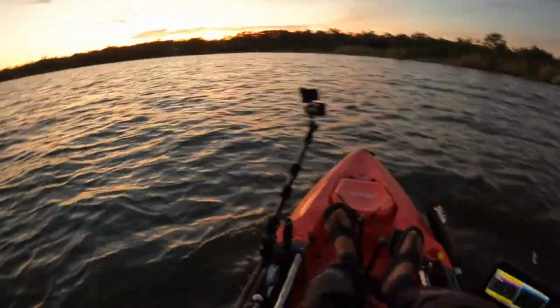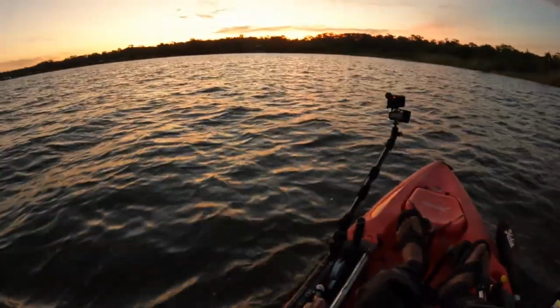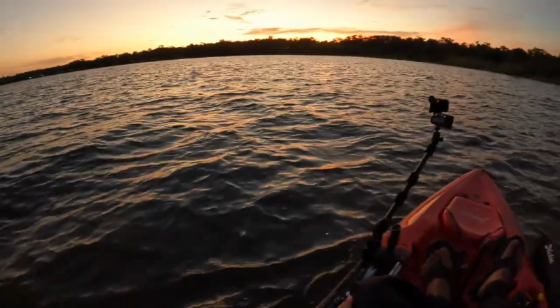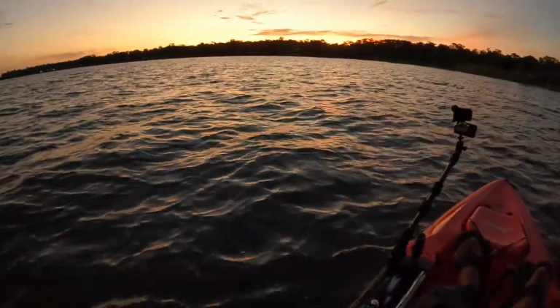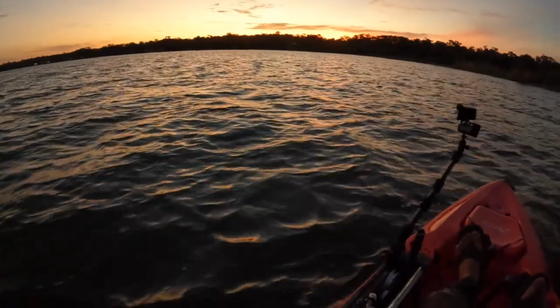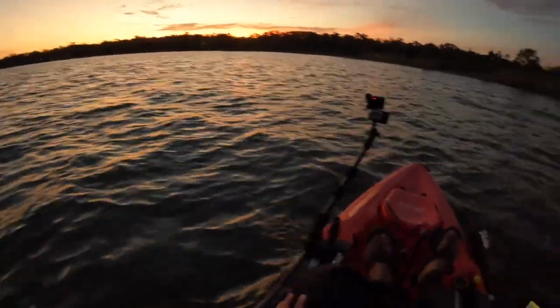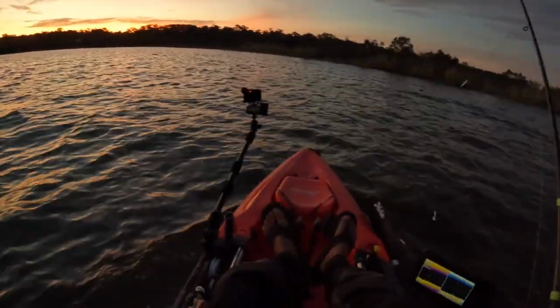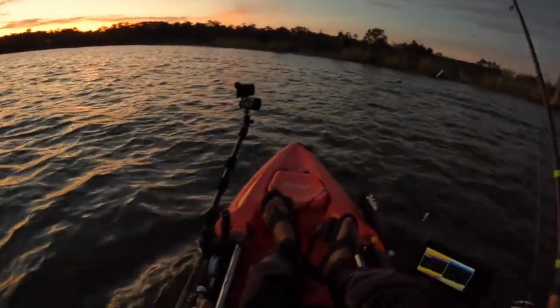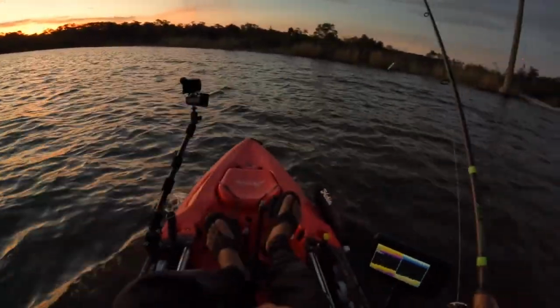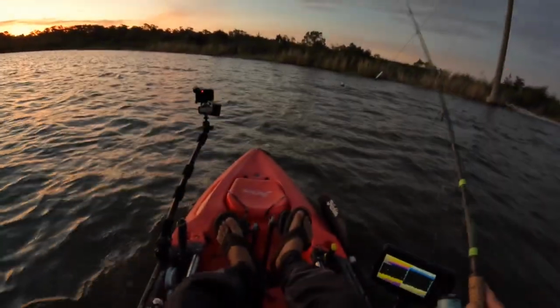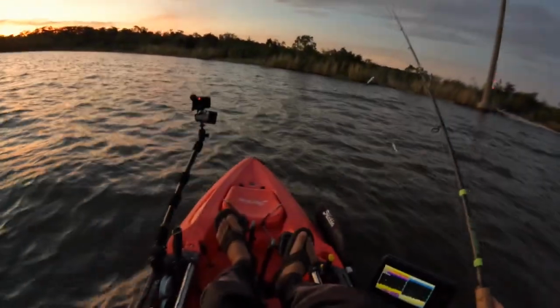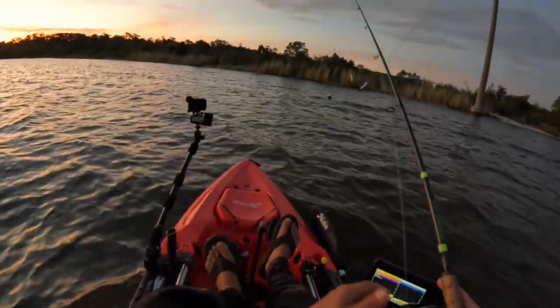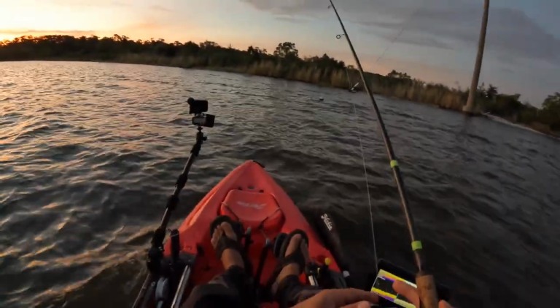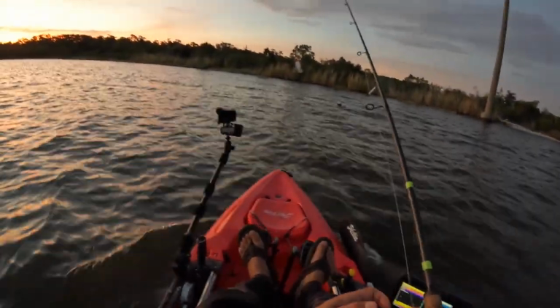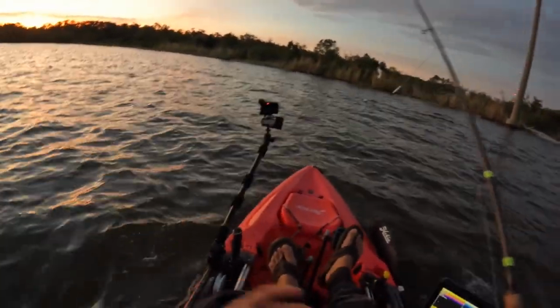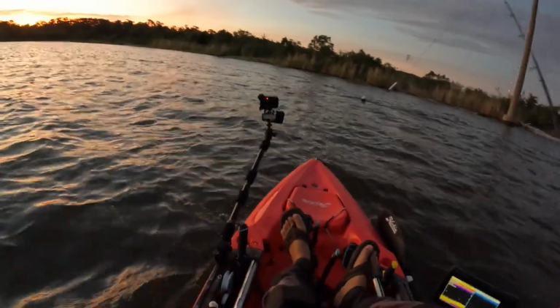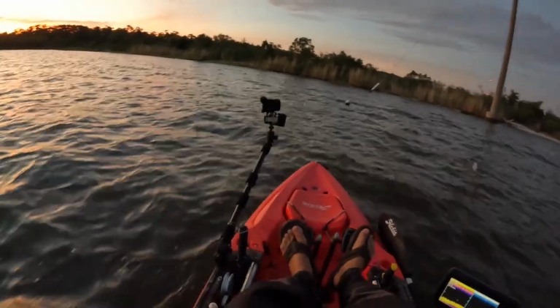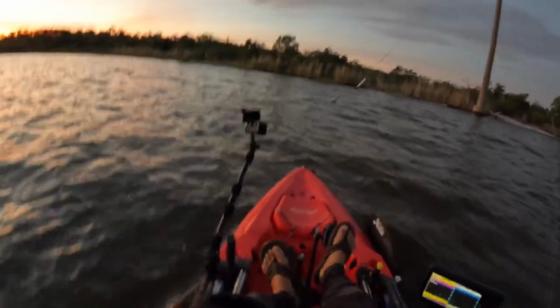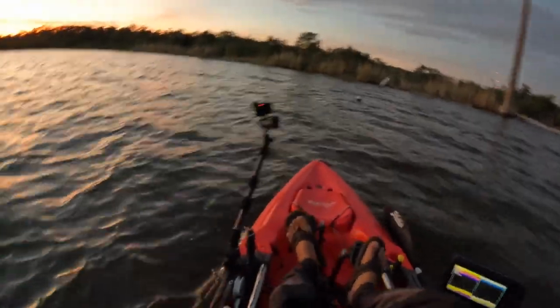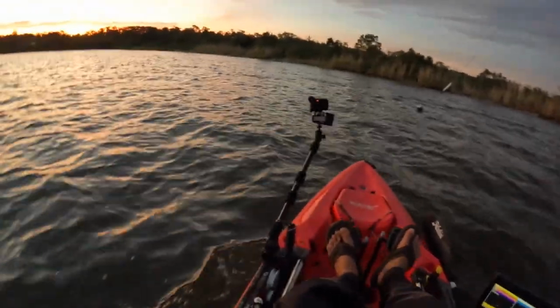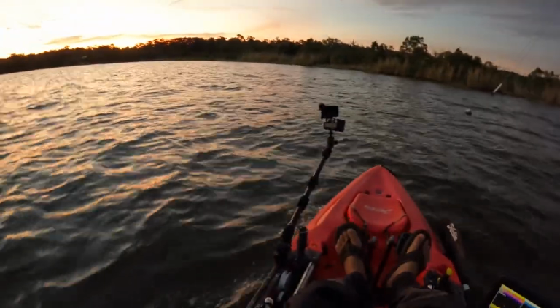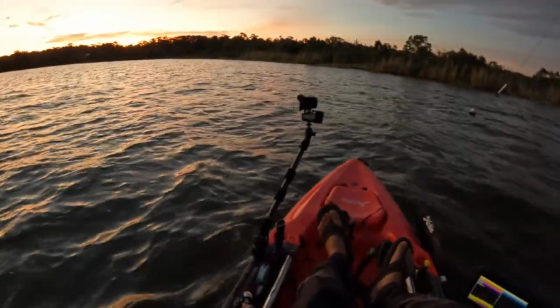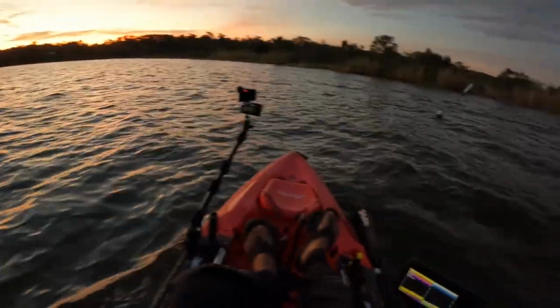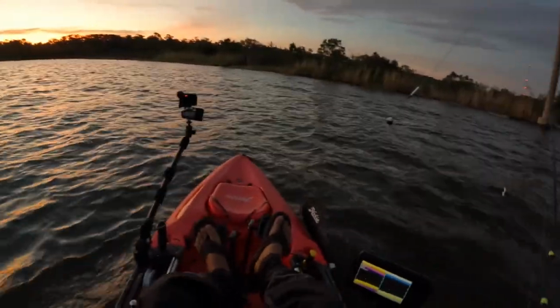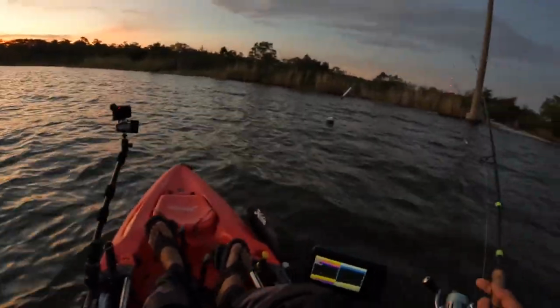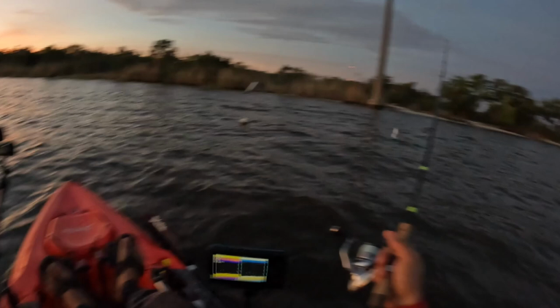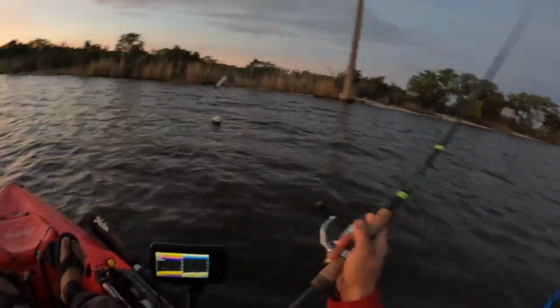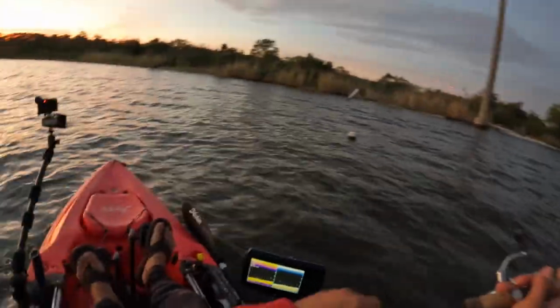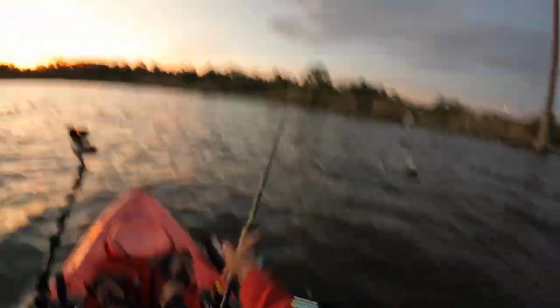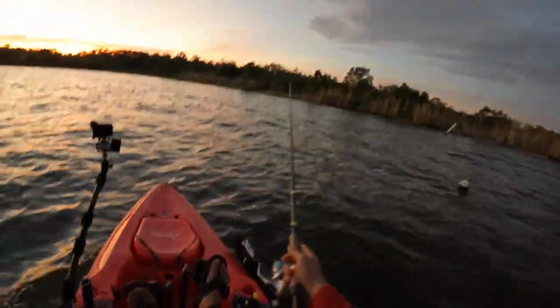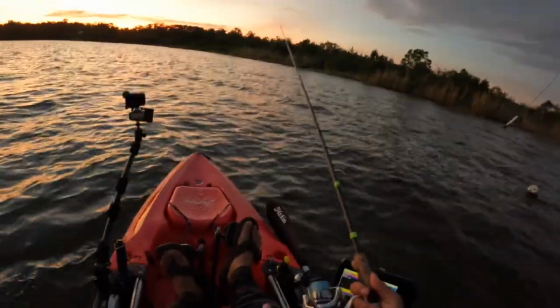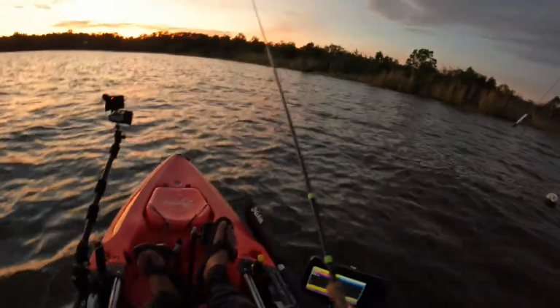Bring home dinner. One of my main goals this year is to actually eat more fresh fish, so I'm going to be keeping a lot more fish. Fresh fish is better for you. So I'm going to be working this bank line and see what happens.